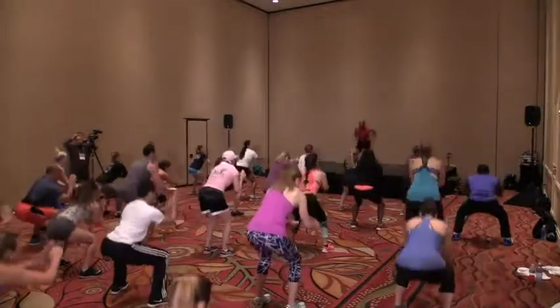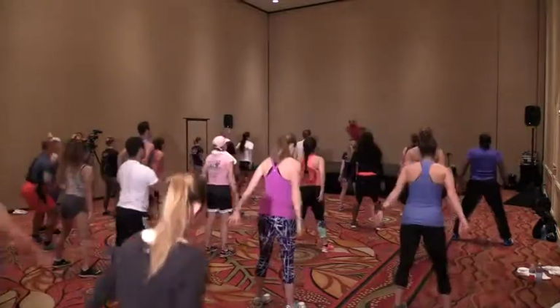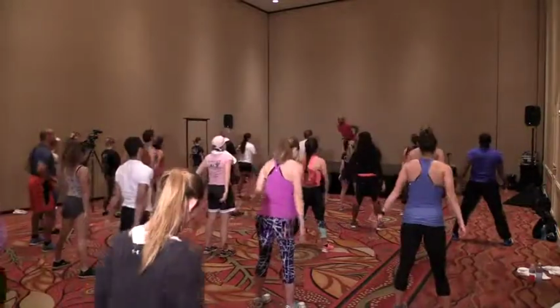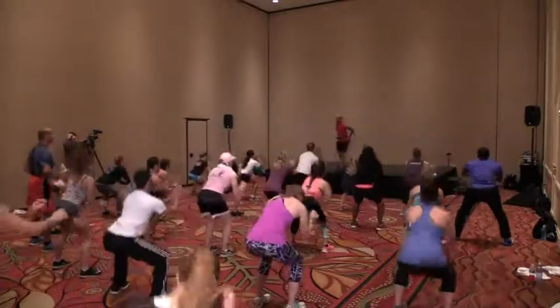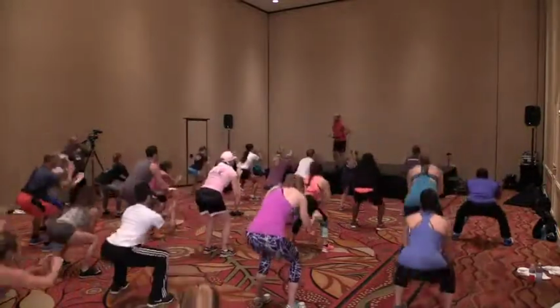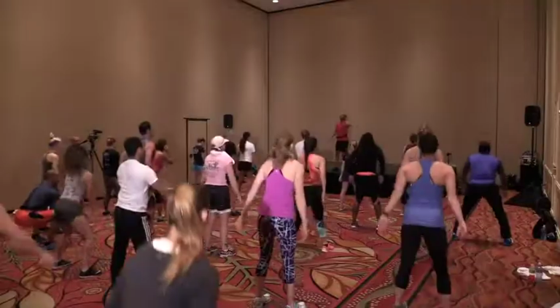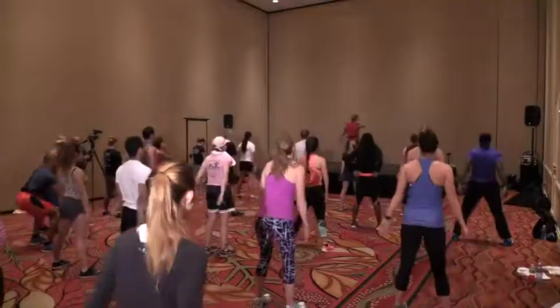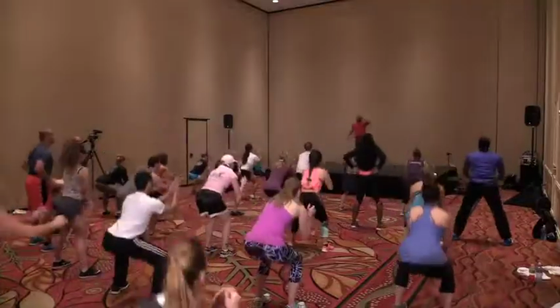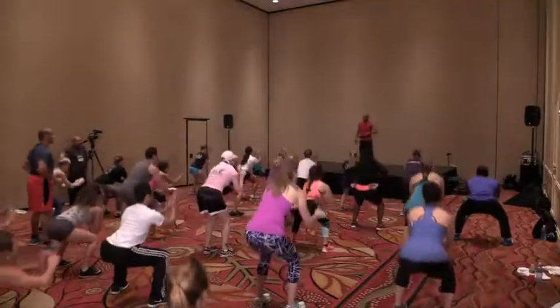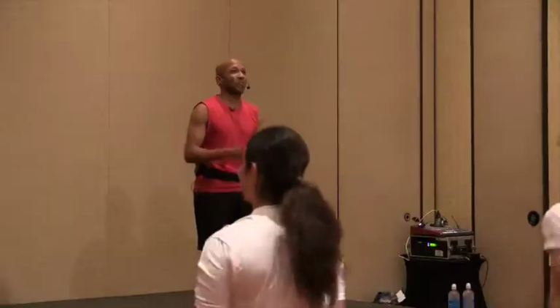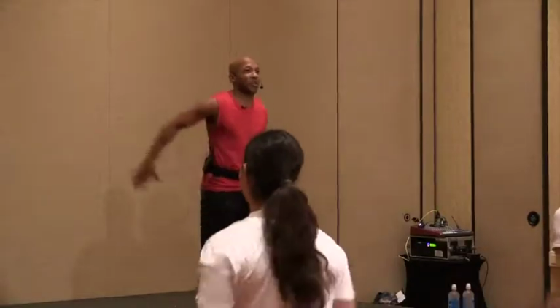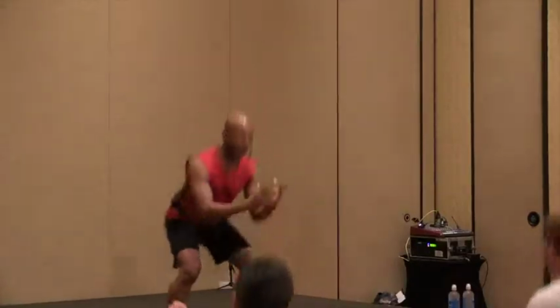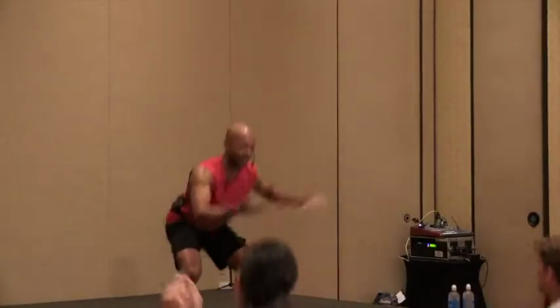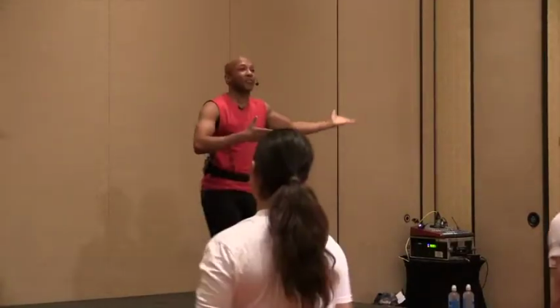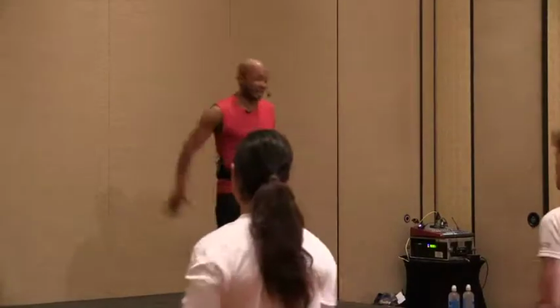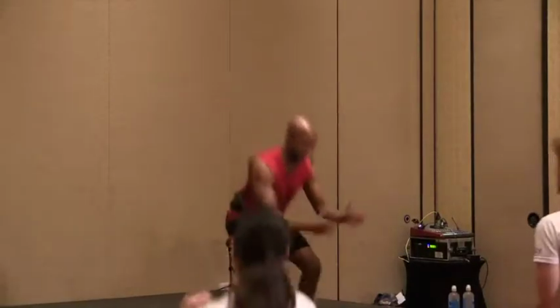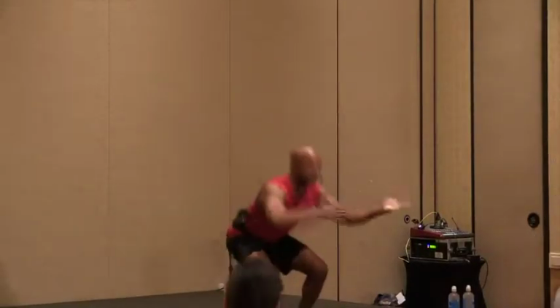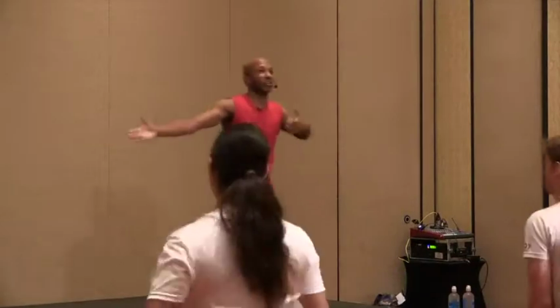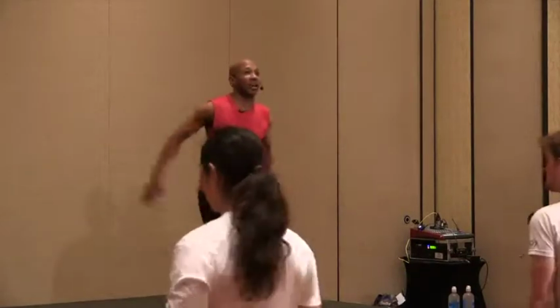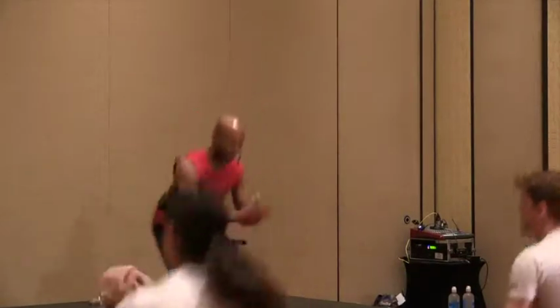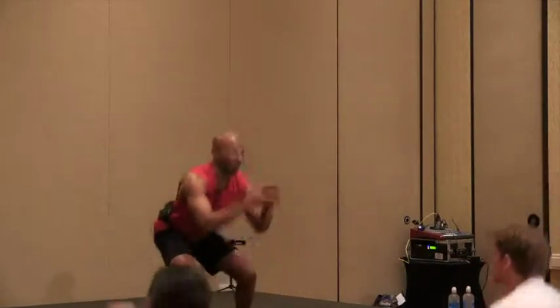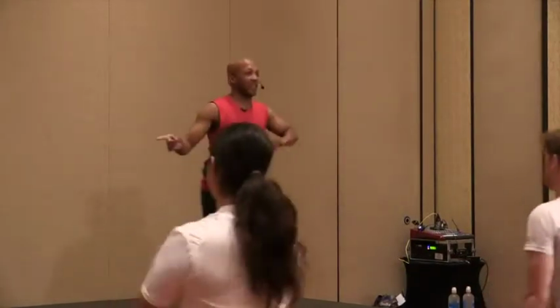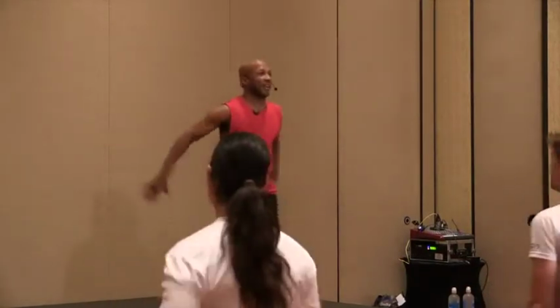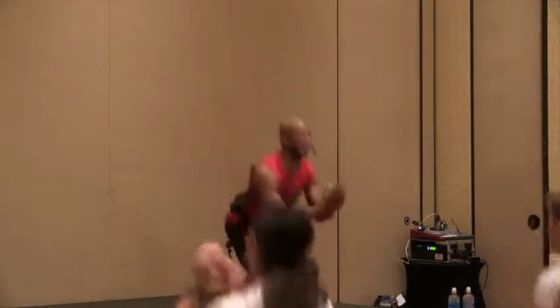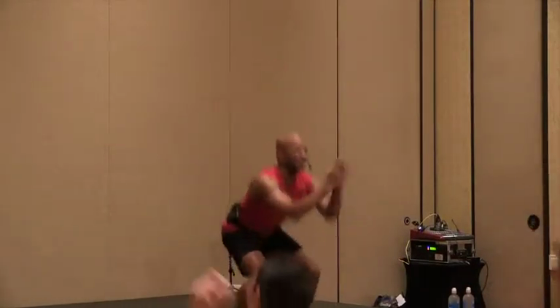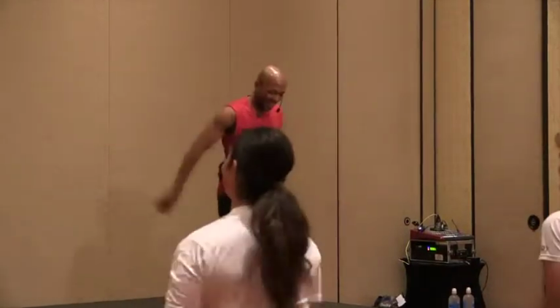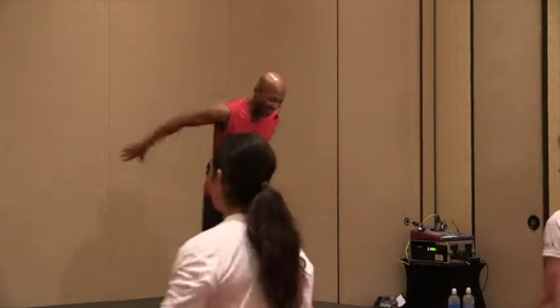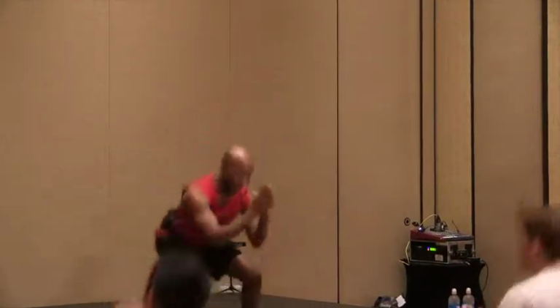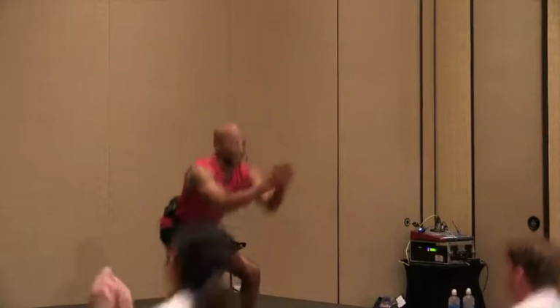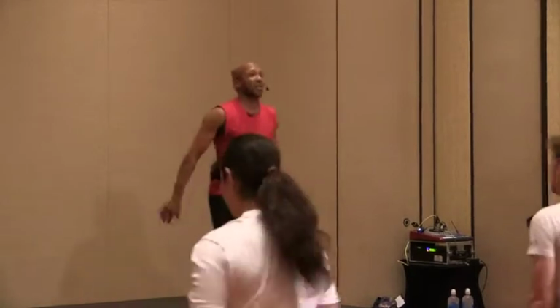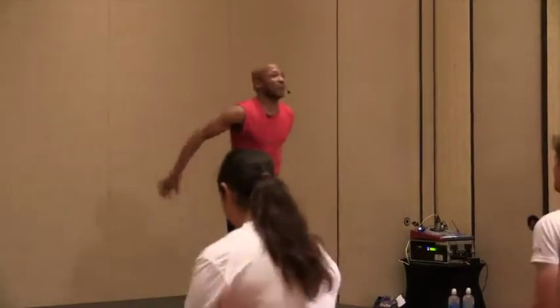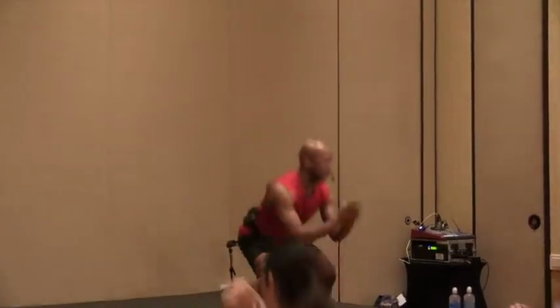We'll do four more like this. Keep moving — we're gonna step the right leg out, then in. Let's go — out. Now go to your left, or as we call it, the other right. Good, just give me four more.